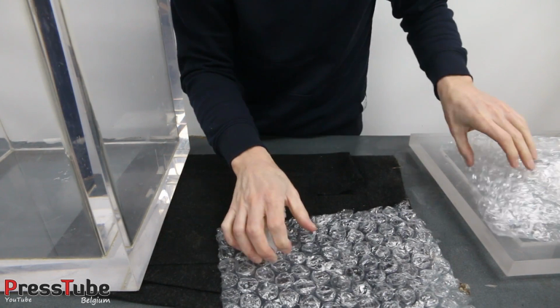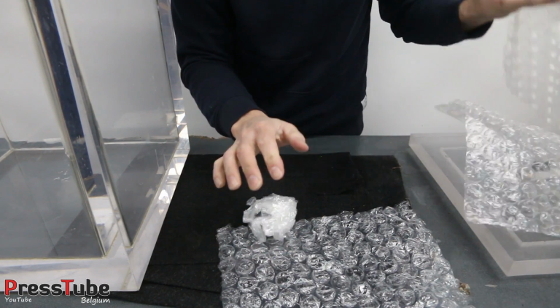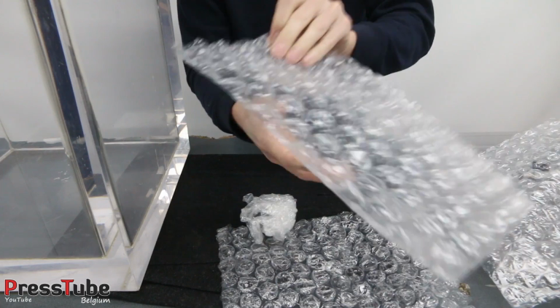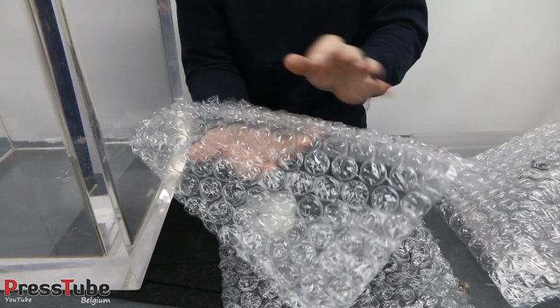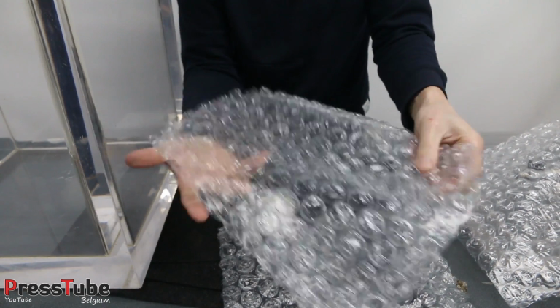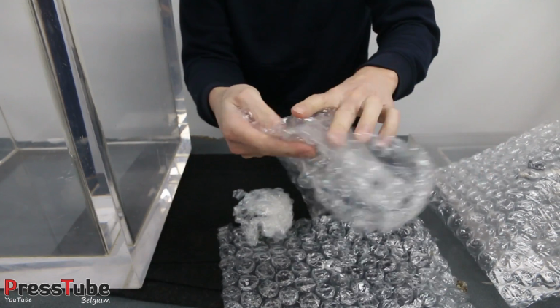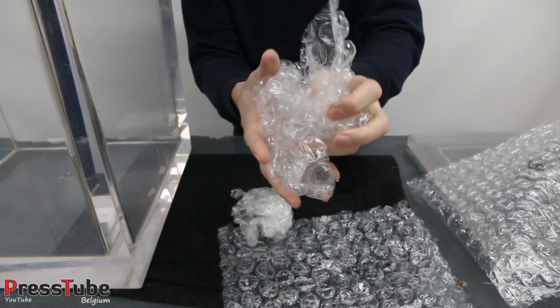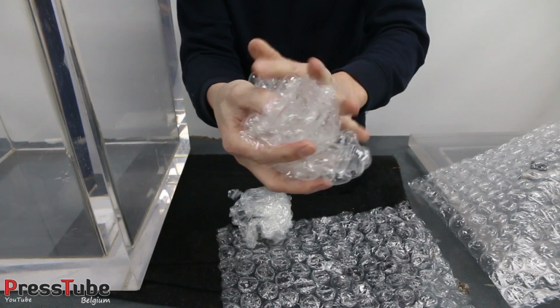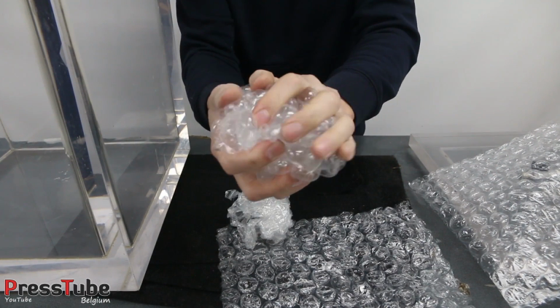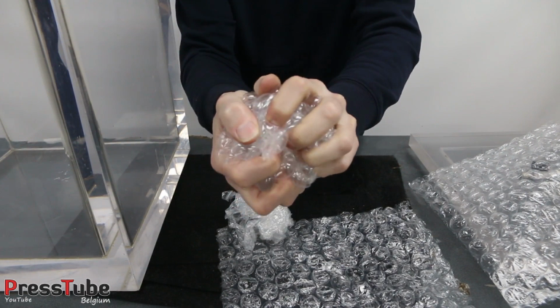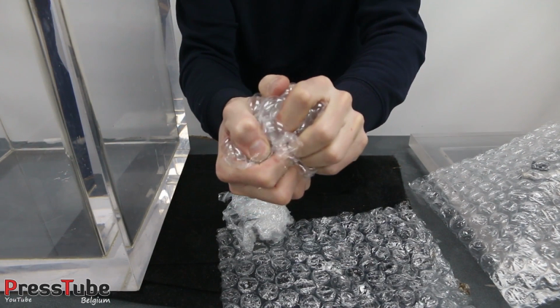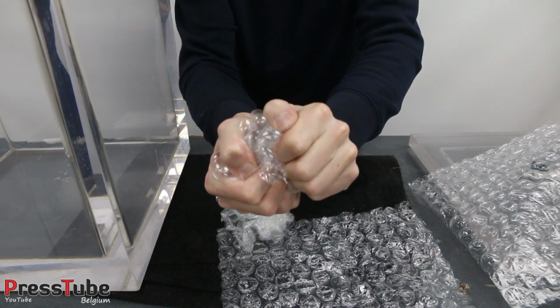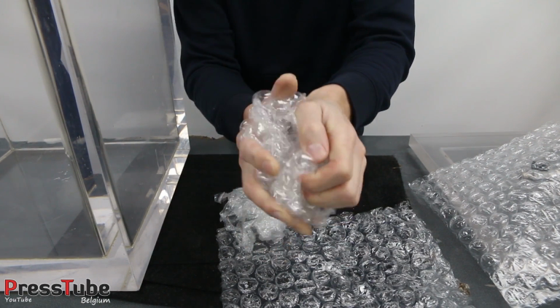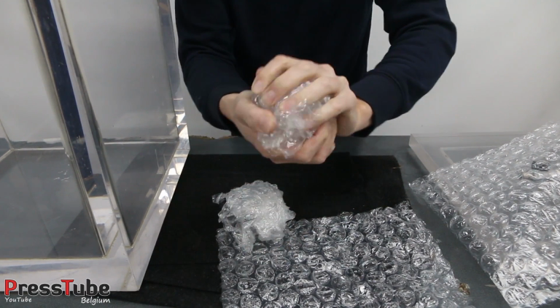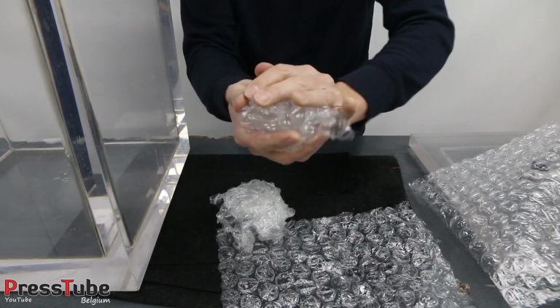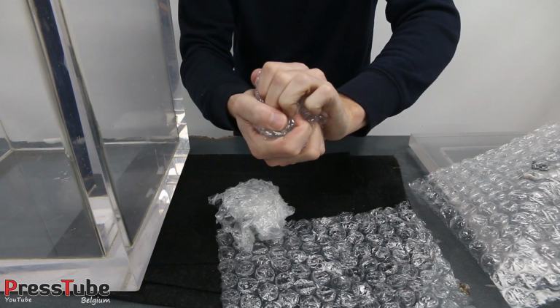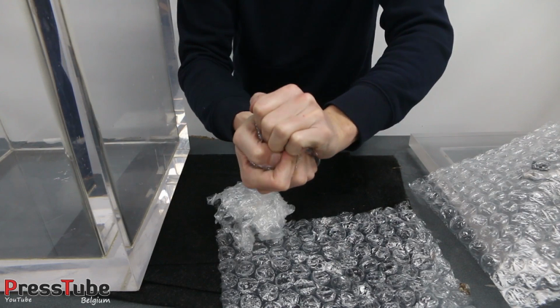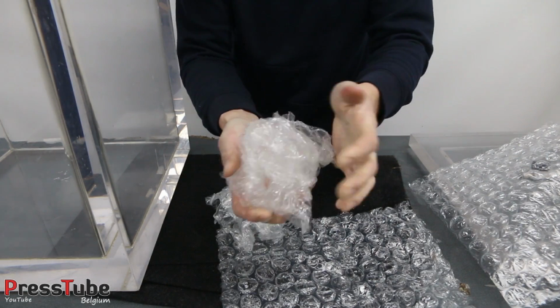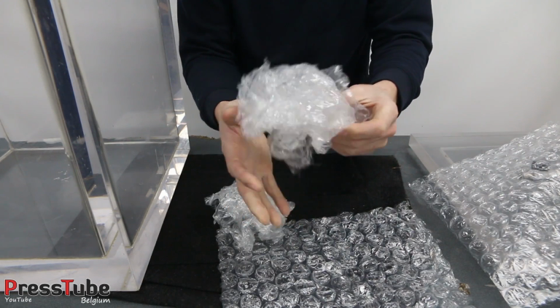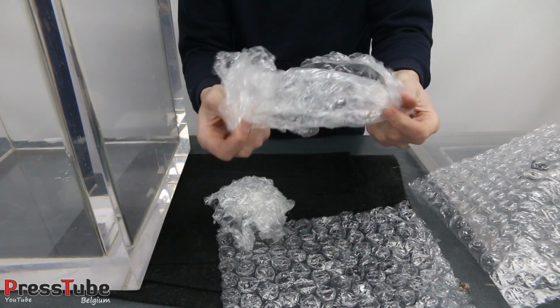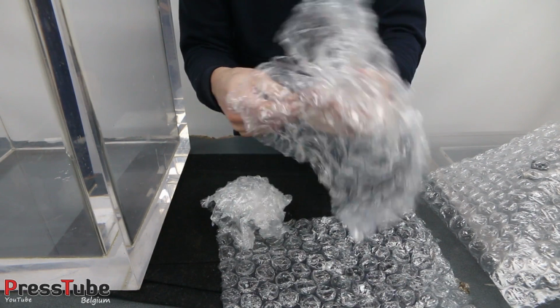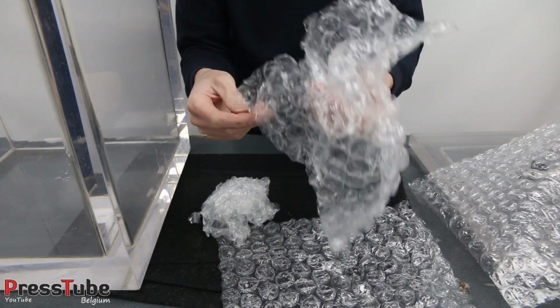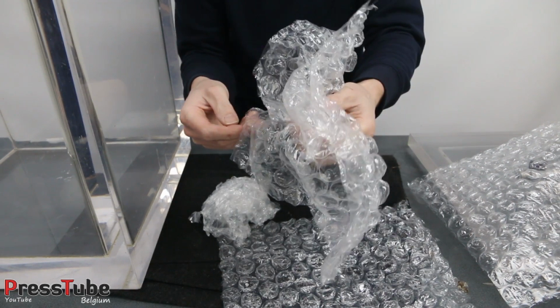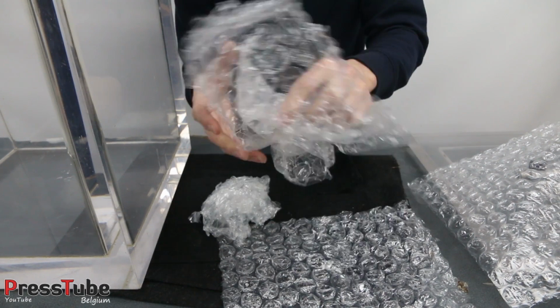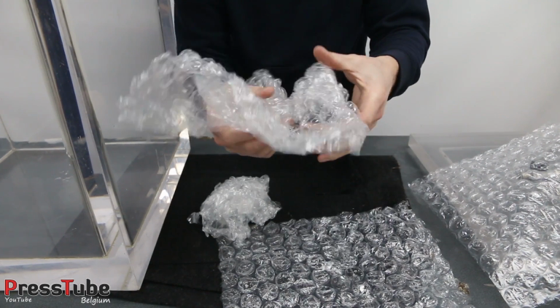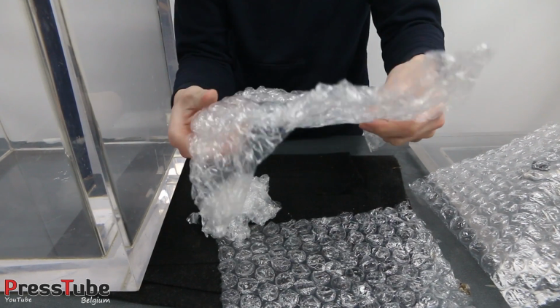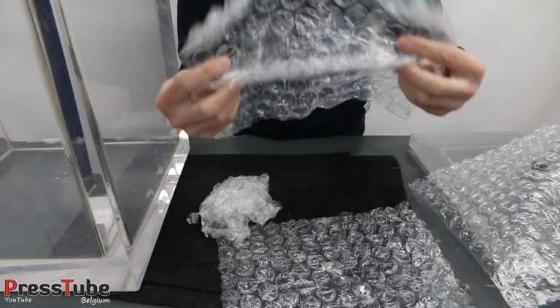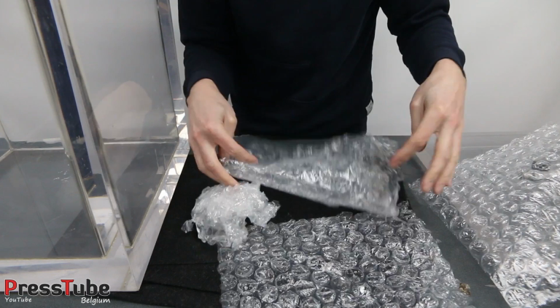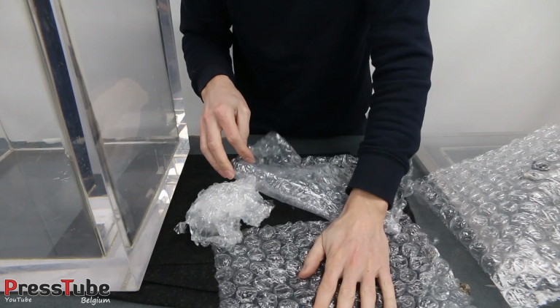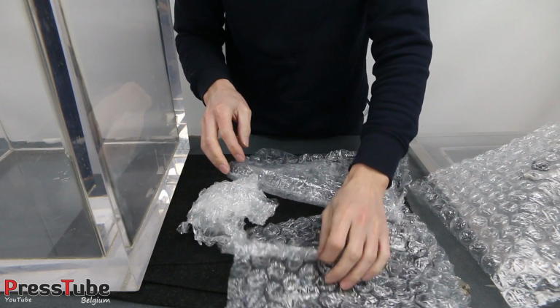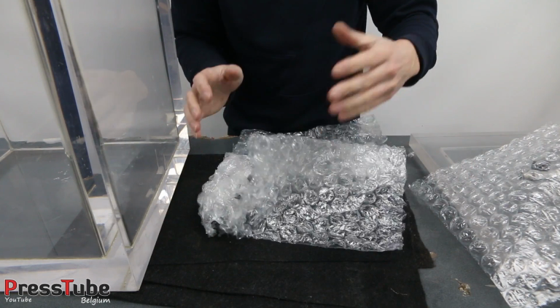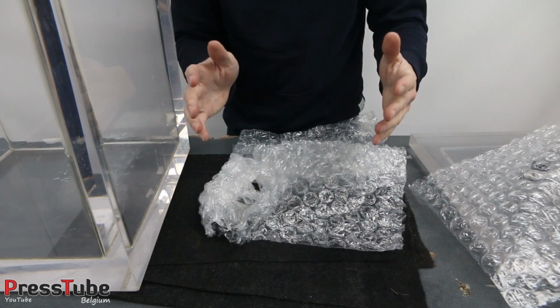If we take a fresh piece of bubble wrap and do the same, you can see it makes a hell of a lot more noise than these ones.